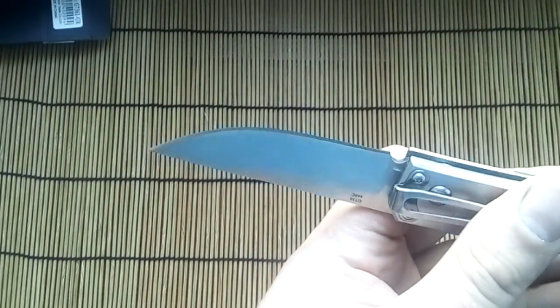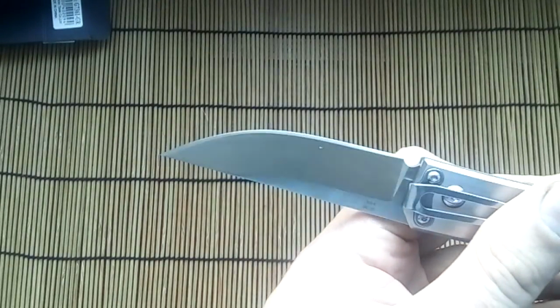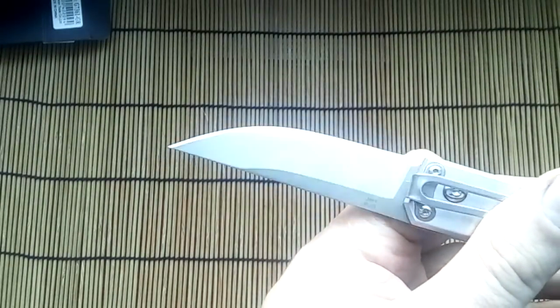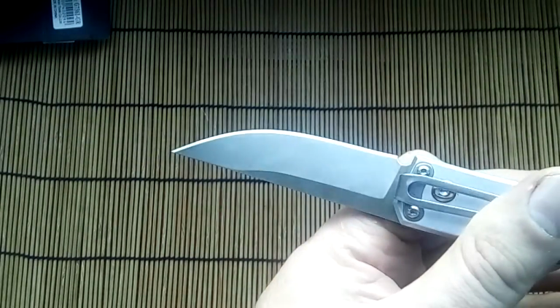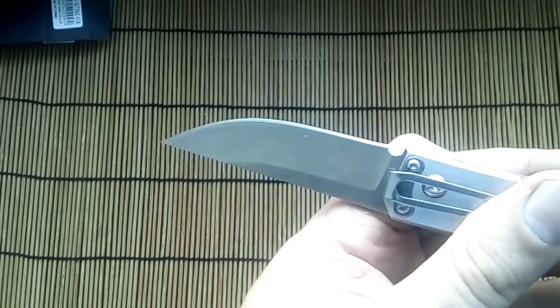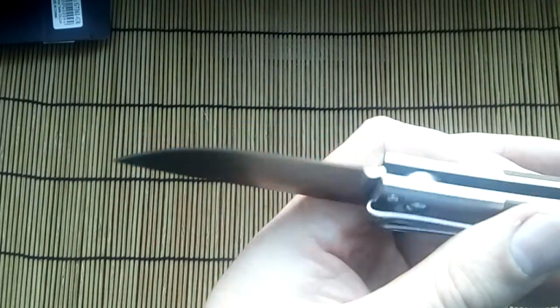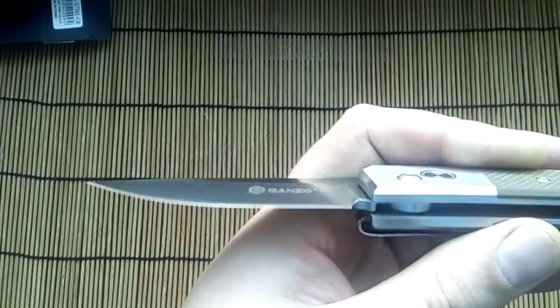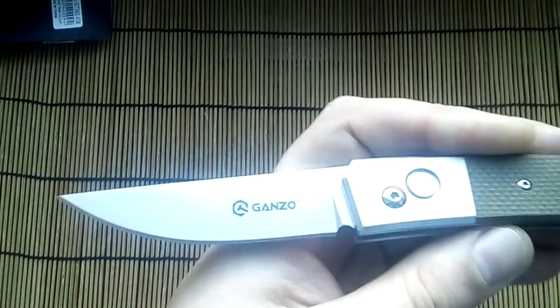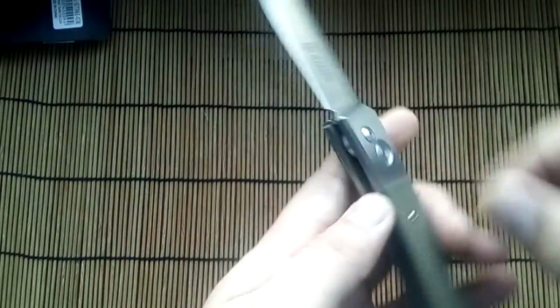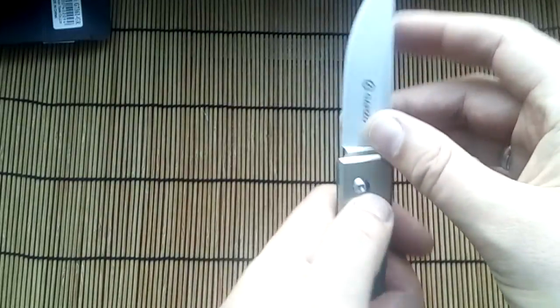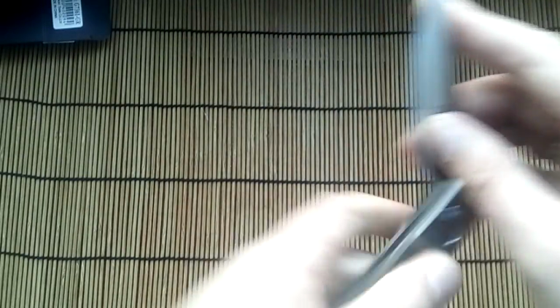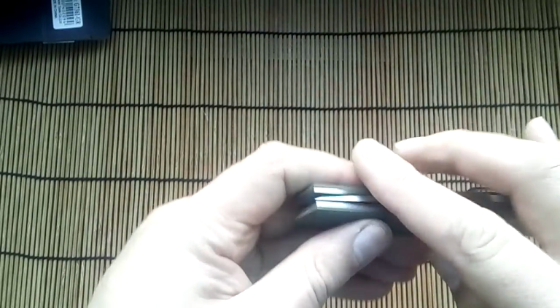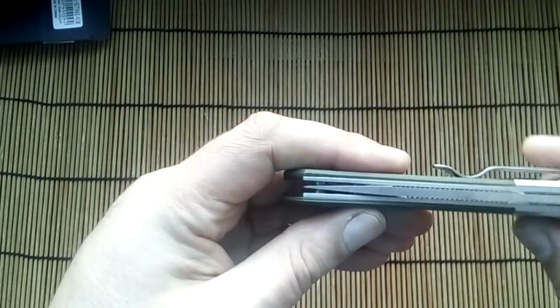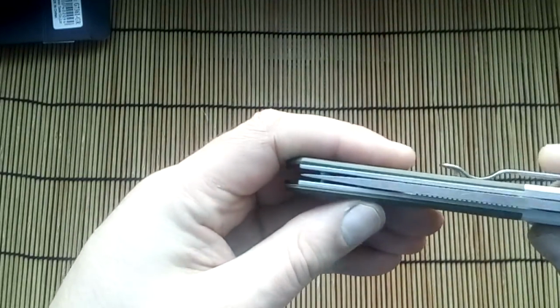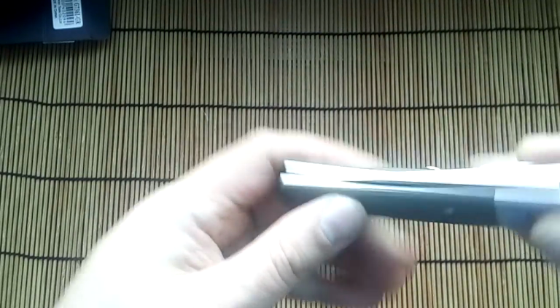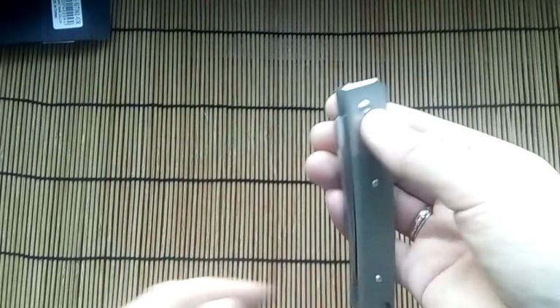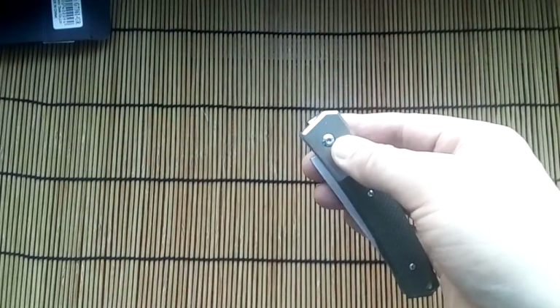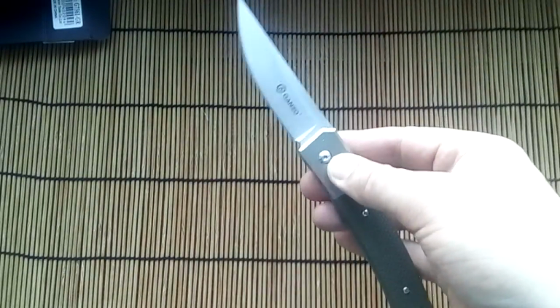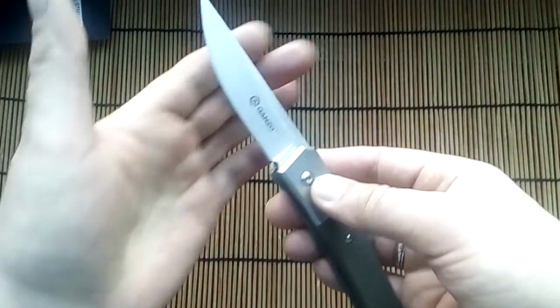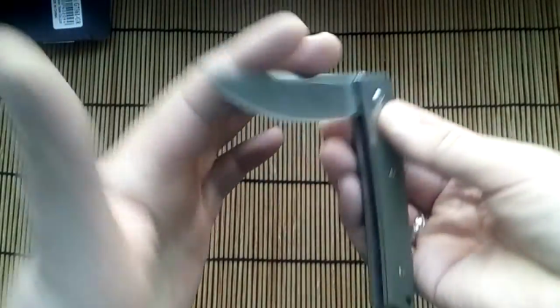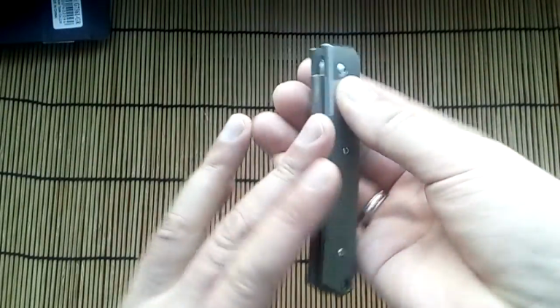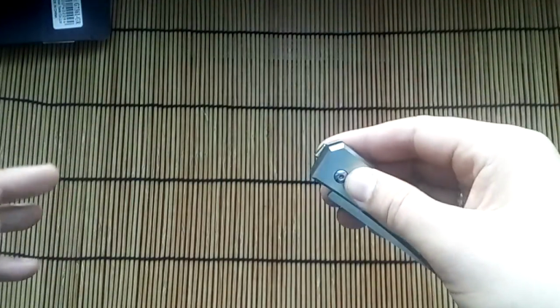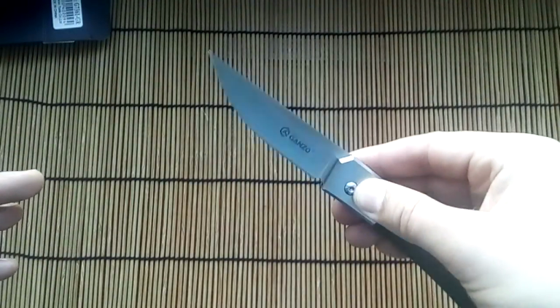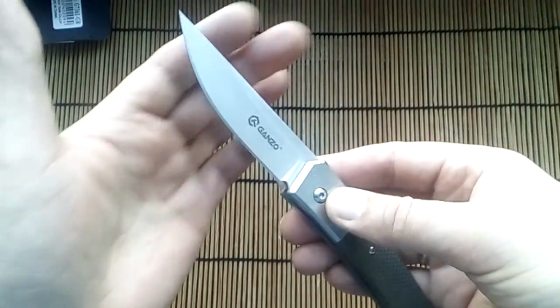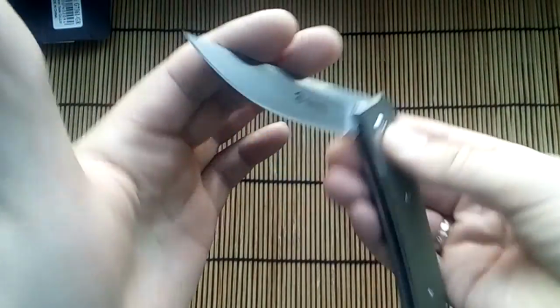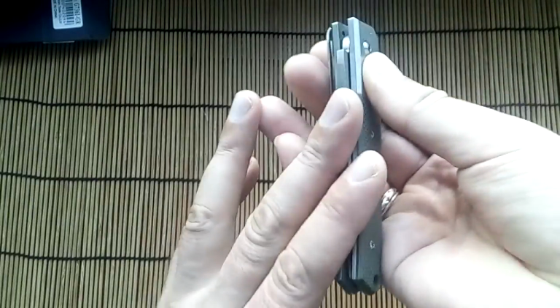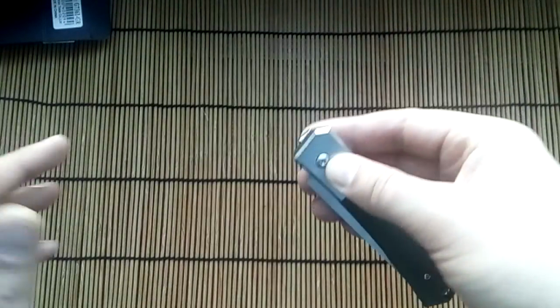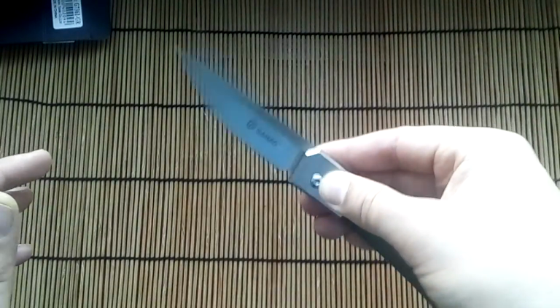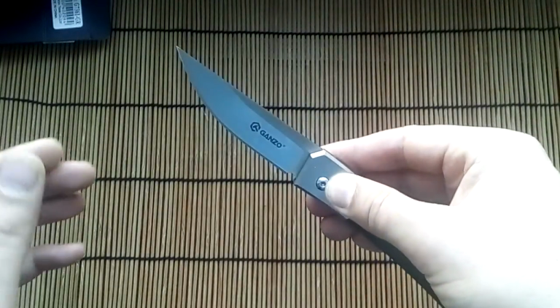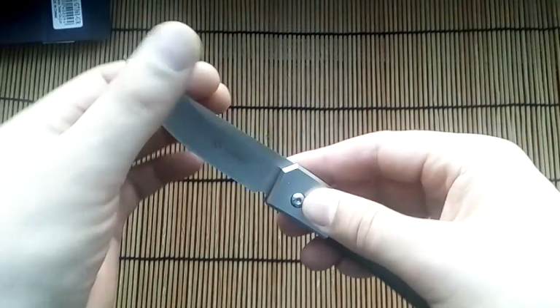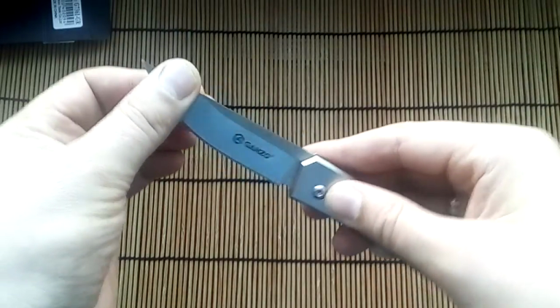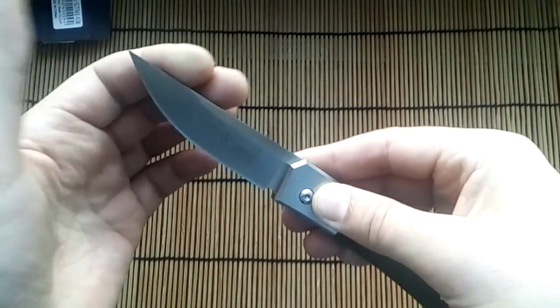Very good workmanship — blade is centered, good work. It has automatic opening. Very nice.